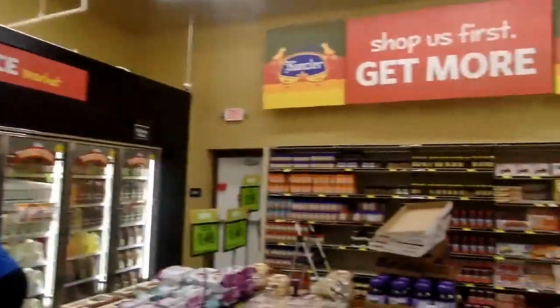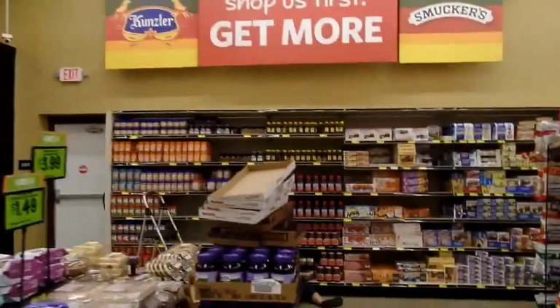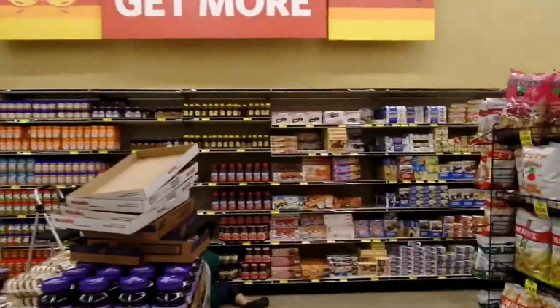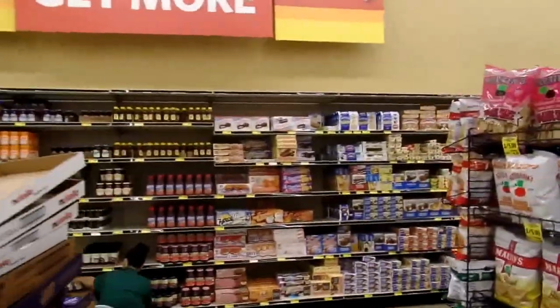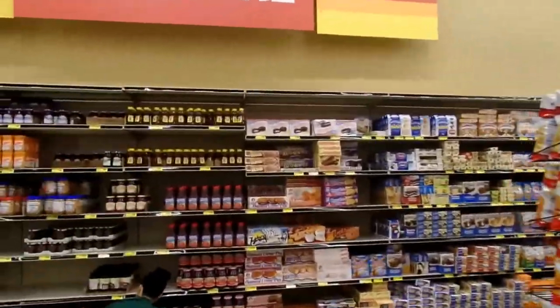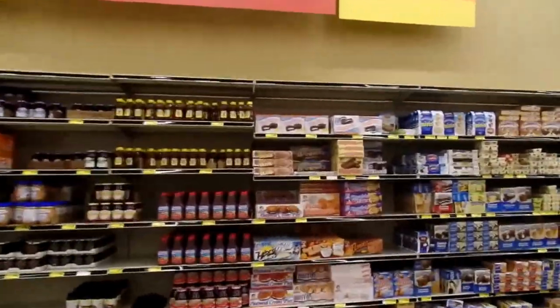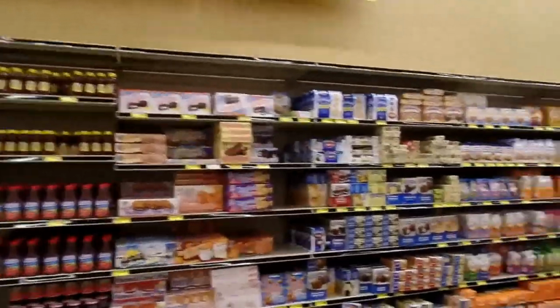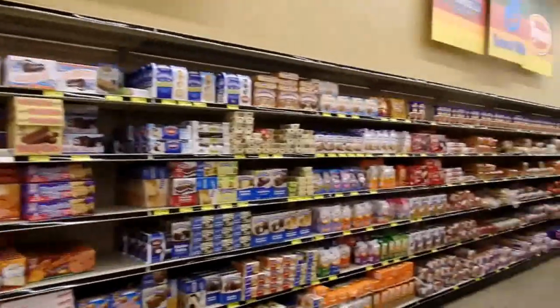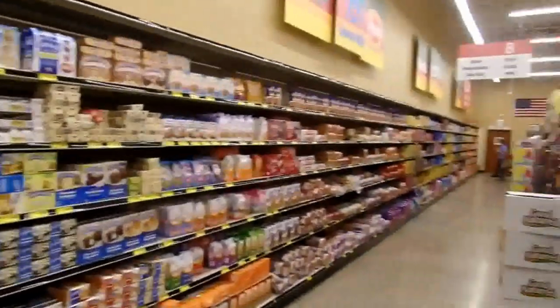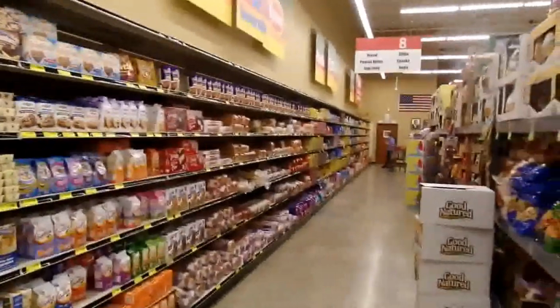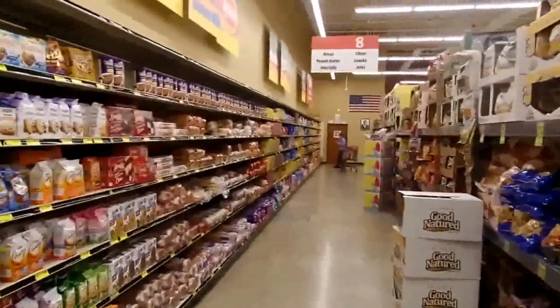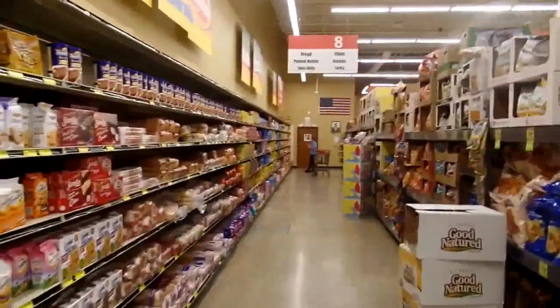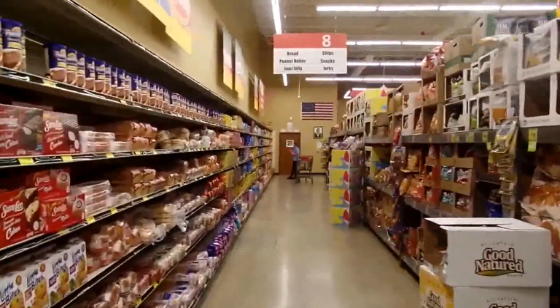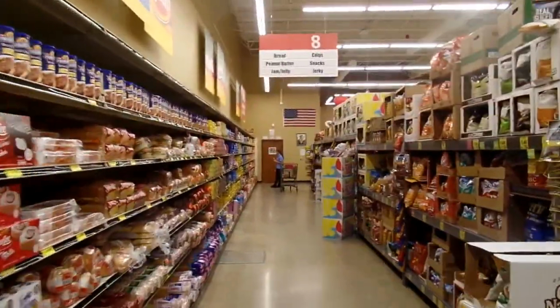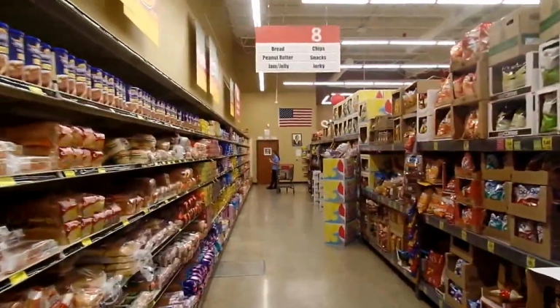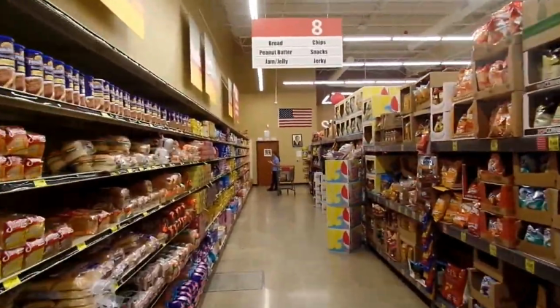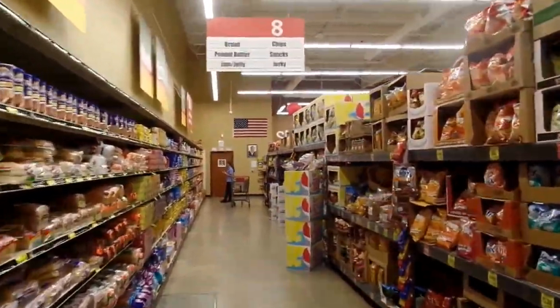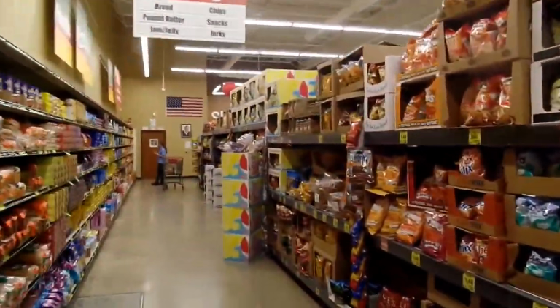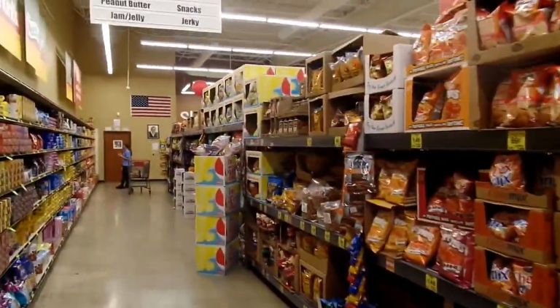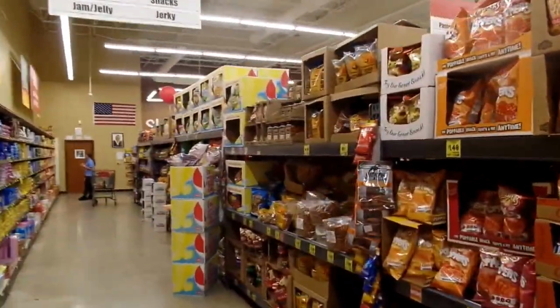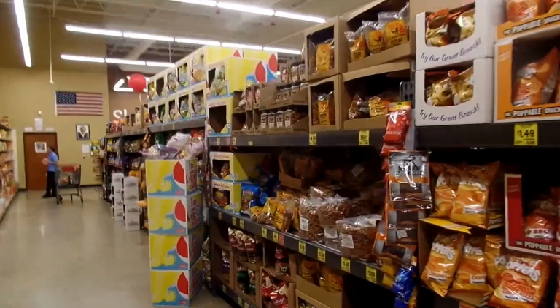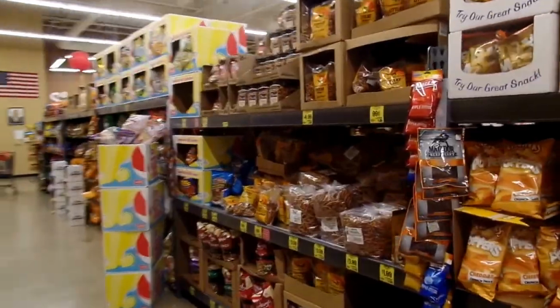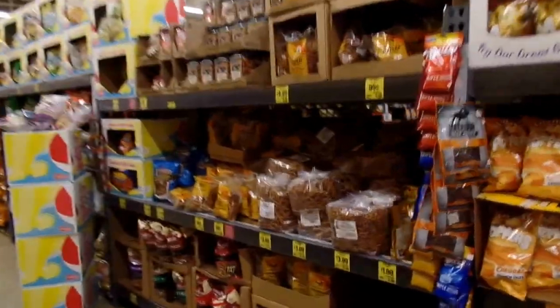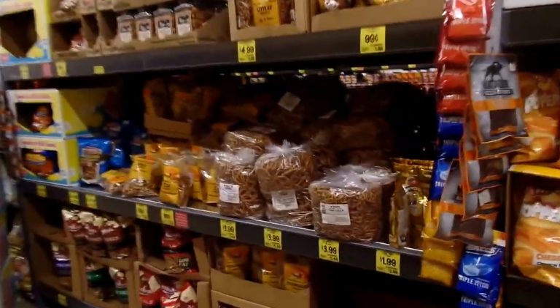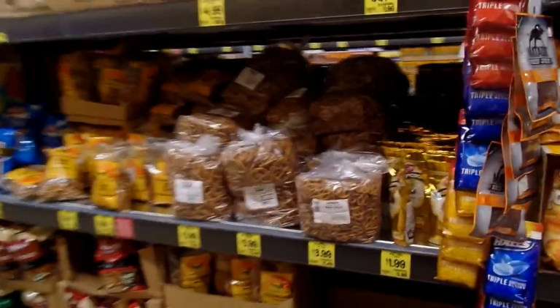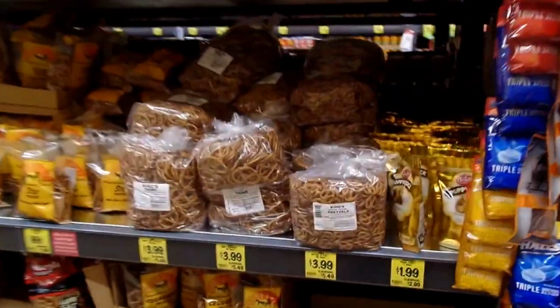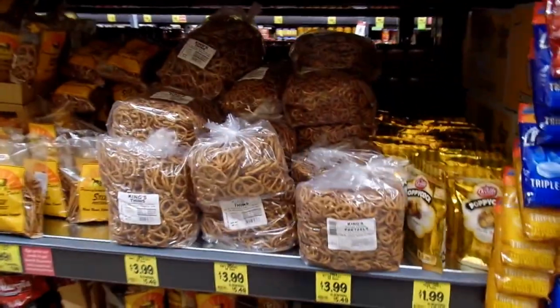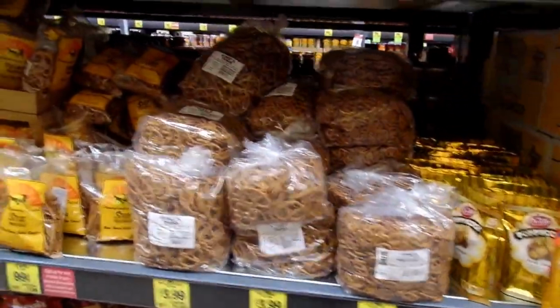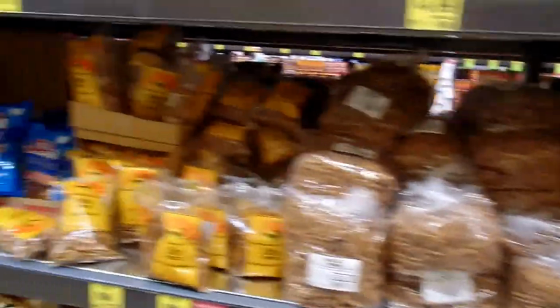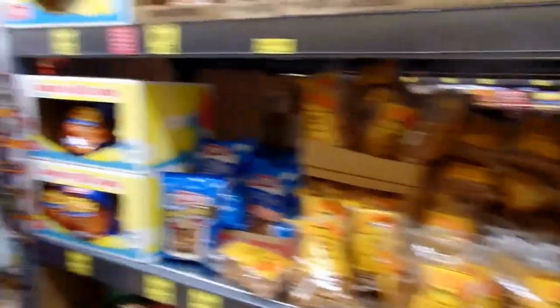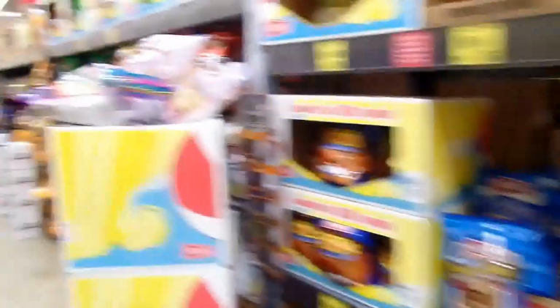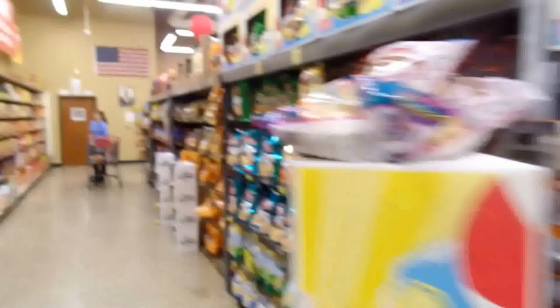Walk in here — back to the bread, peanut butter, salty snacks, chips, pretzels. Fantastic deals on pretzels. Have to get some of those.